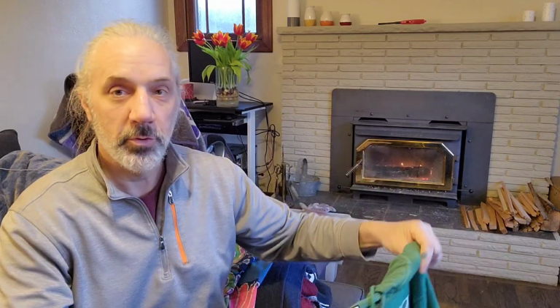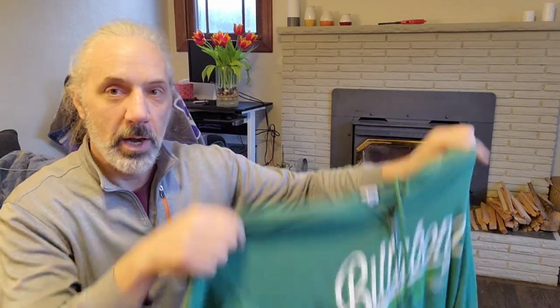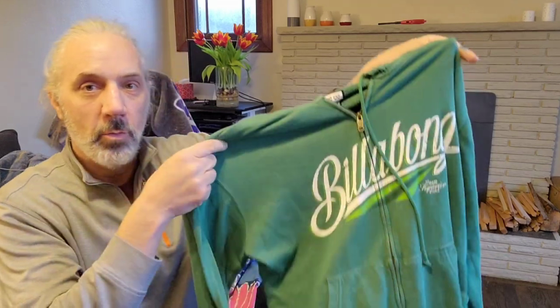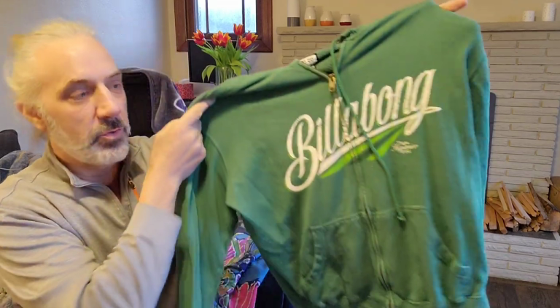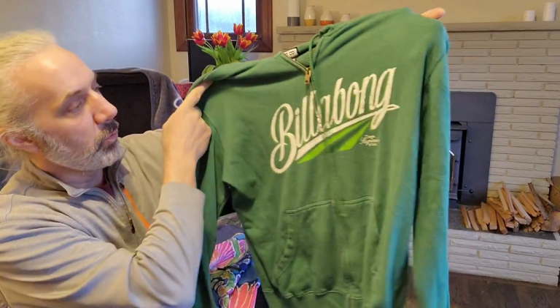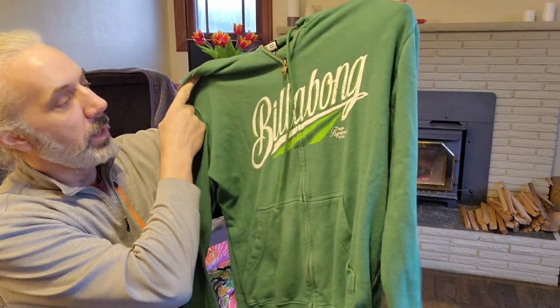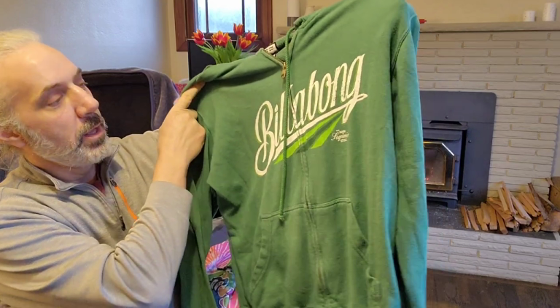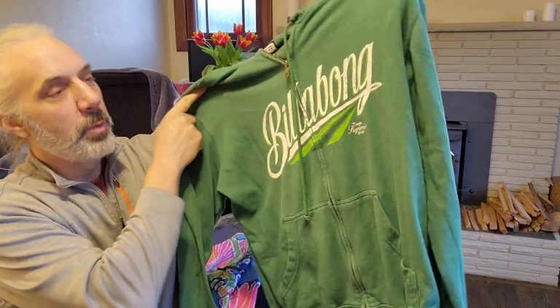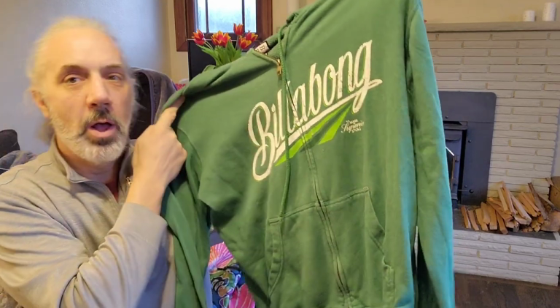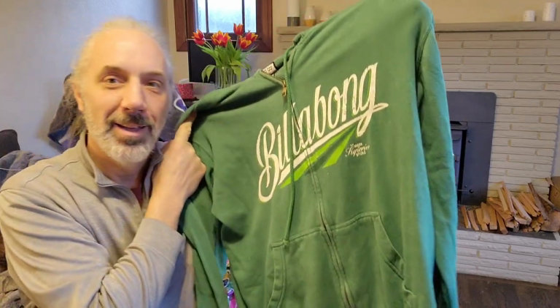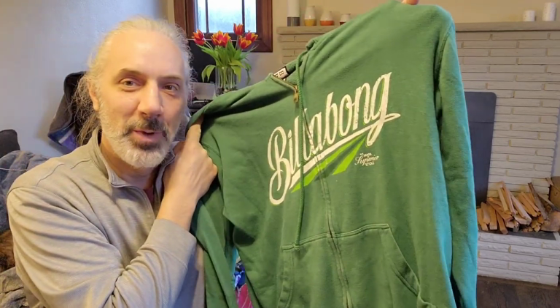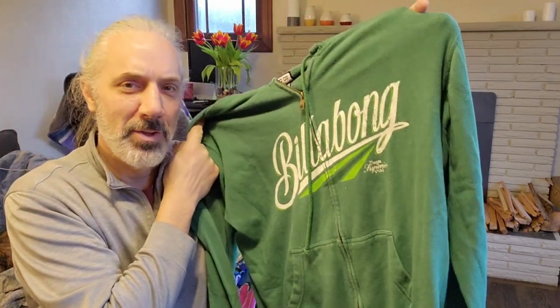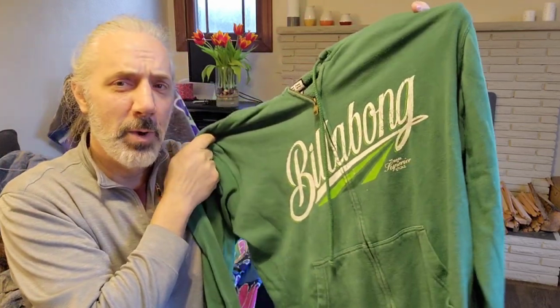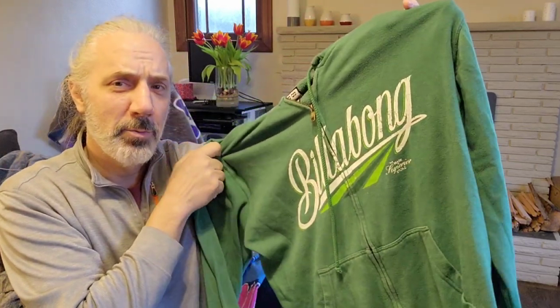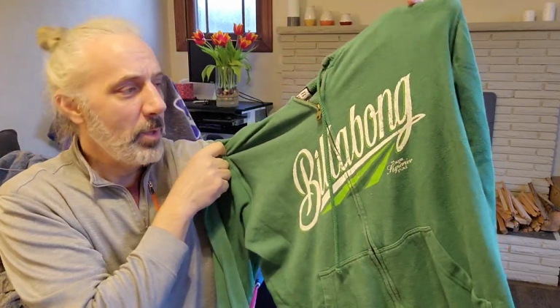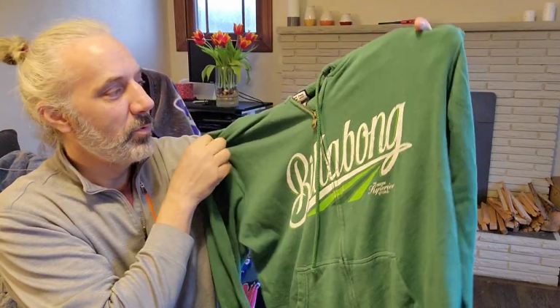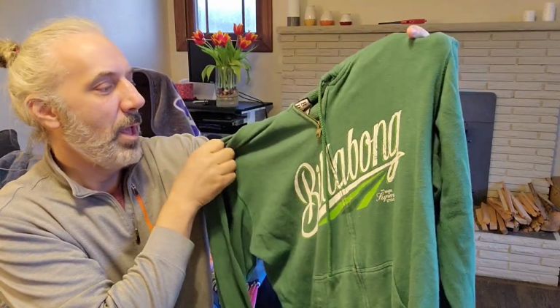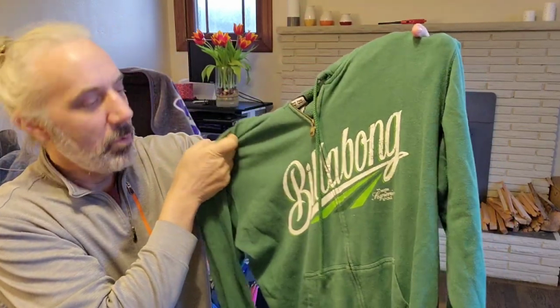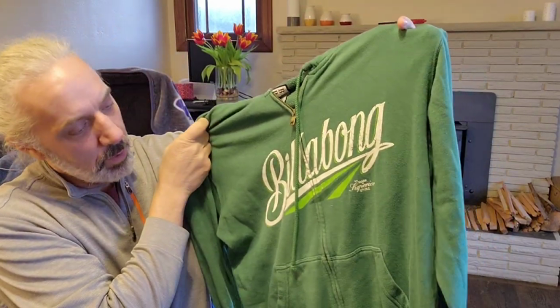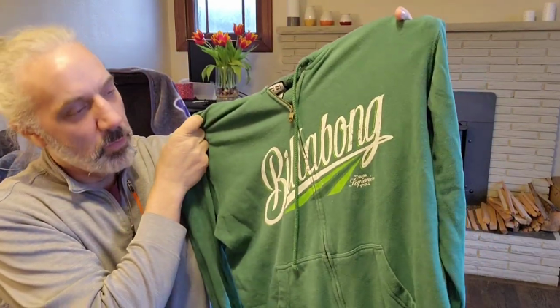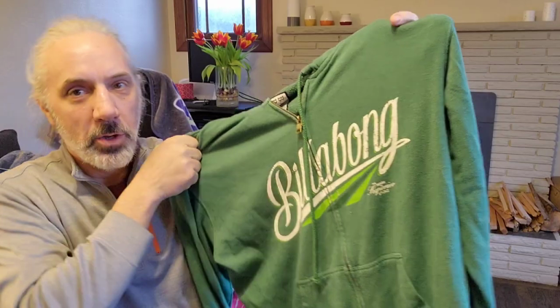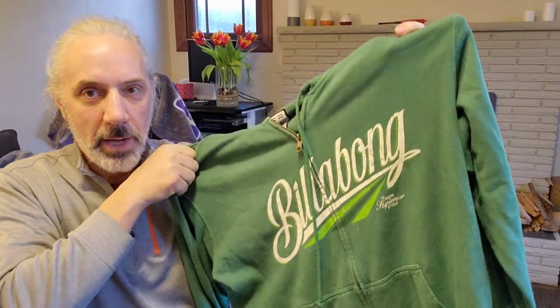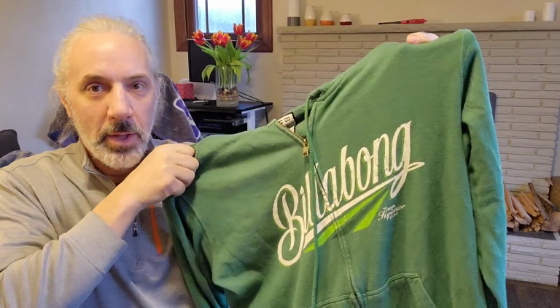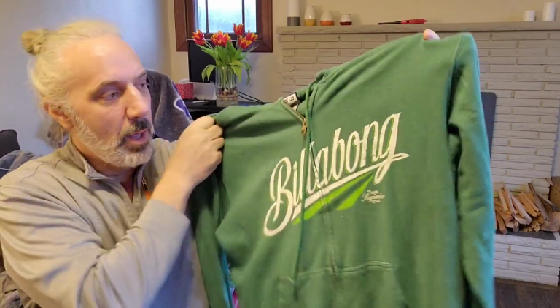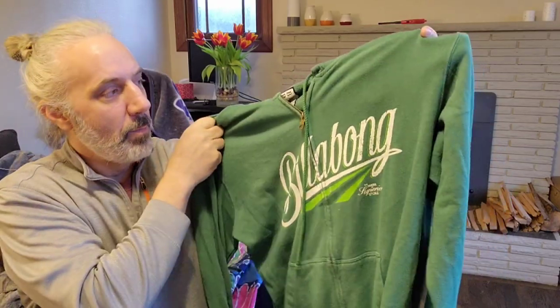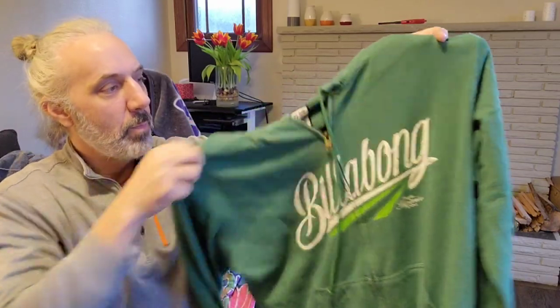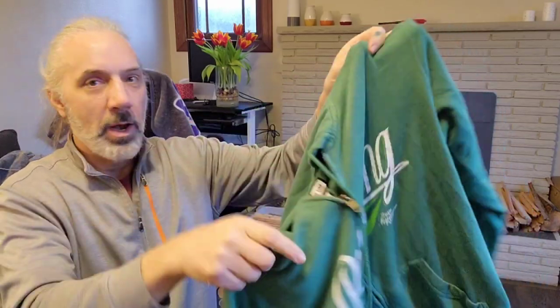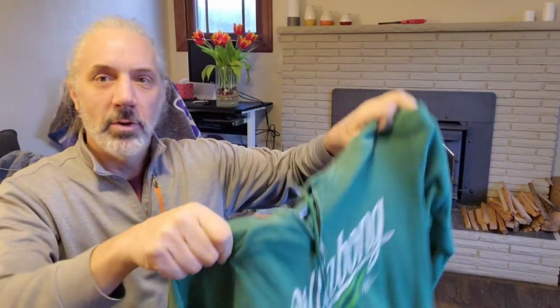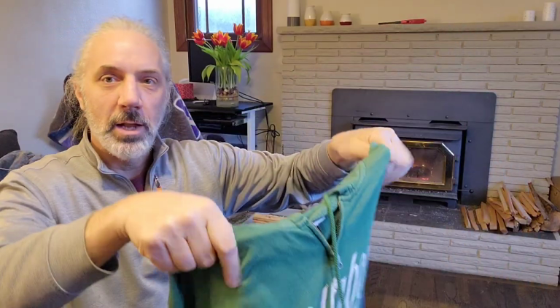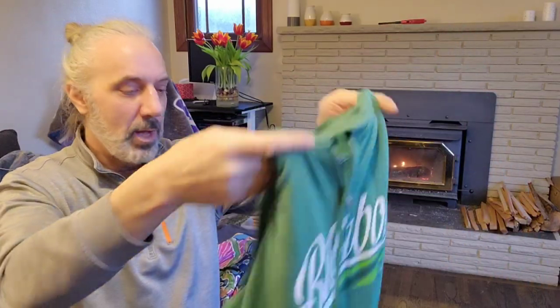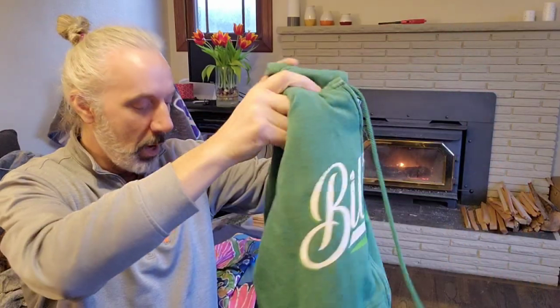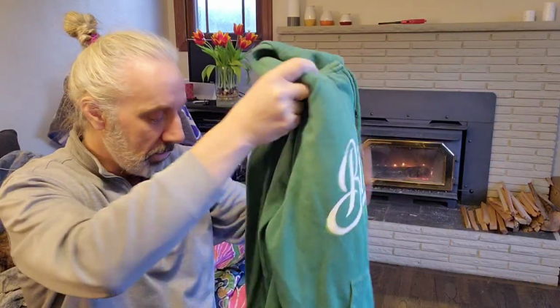The first thing that I look for is a sell-through rate. Here's Billabong — speaking of sell-through rate, this is probably more of a long-tail item, but I thought I'd give it a shot and see how the brand does.